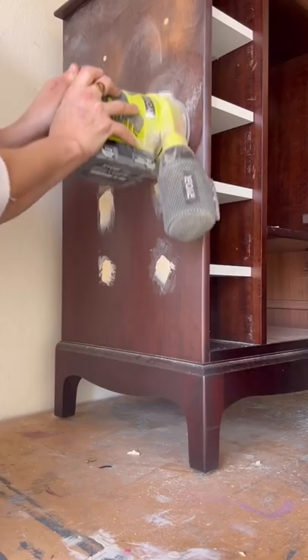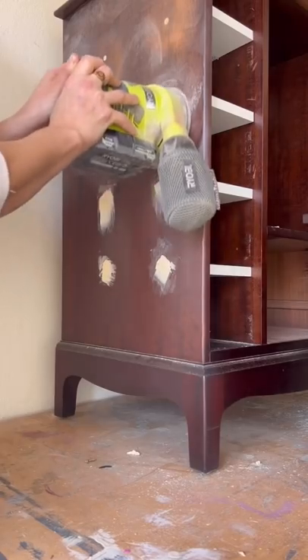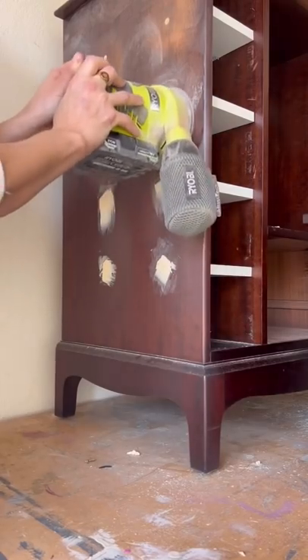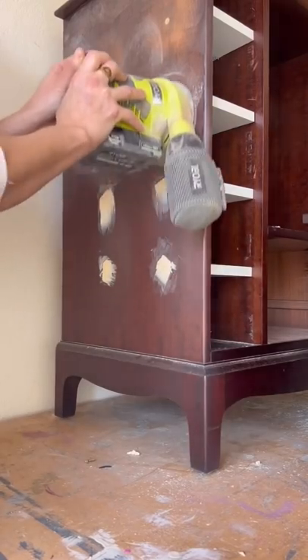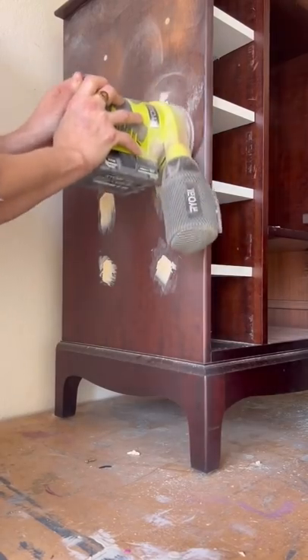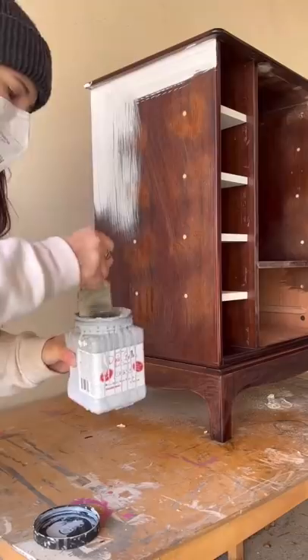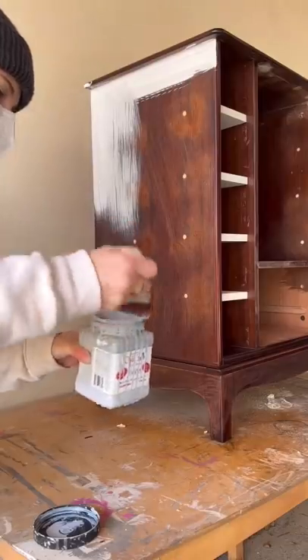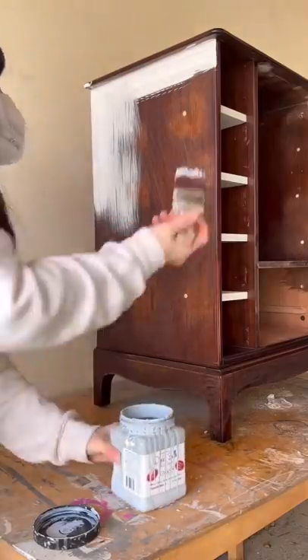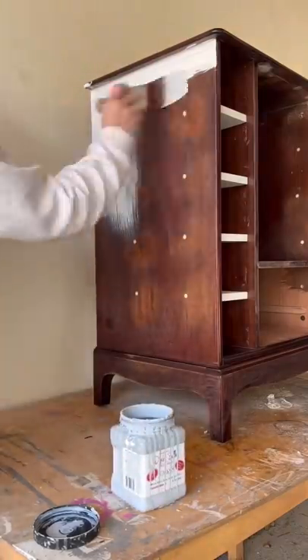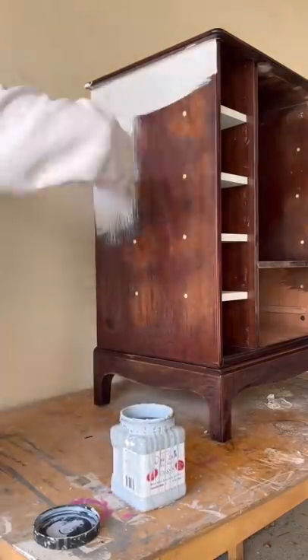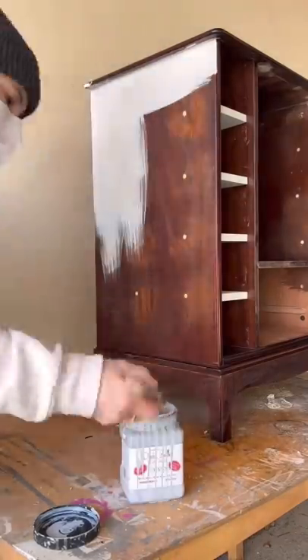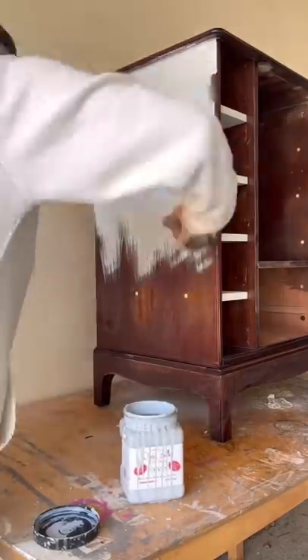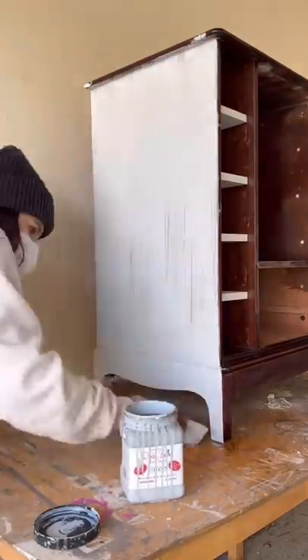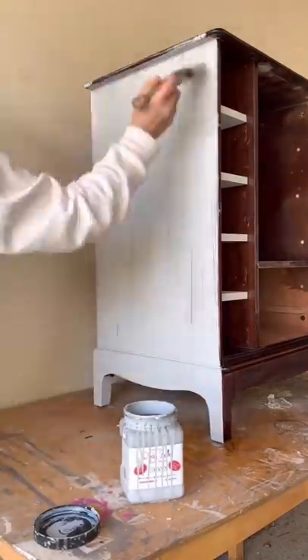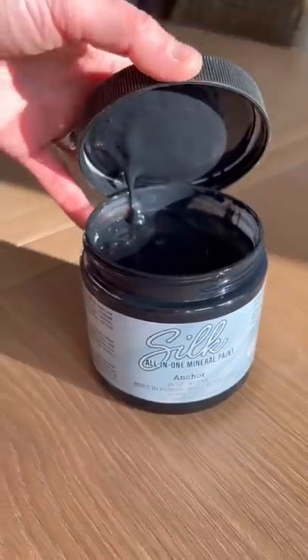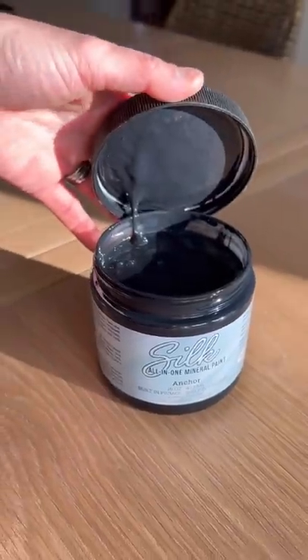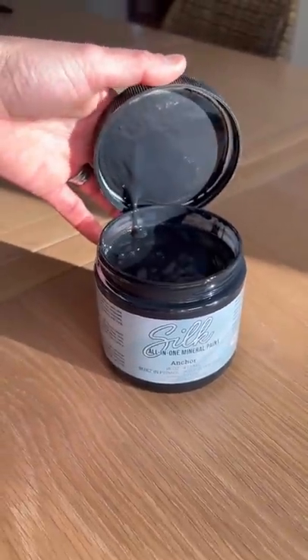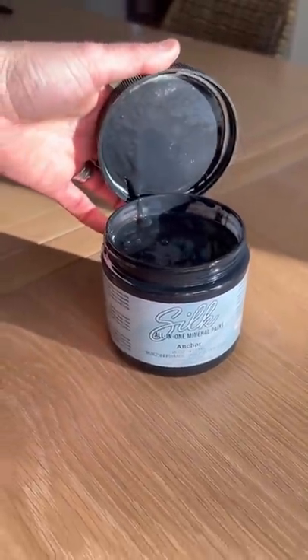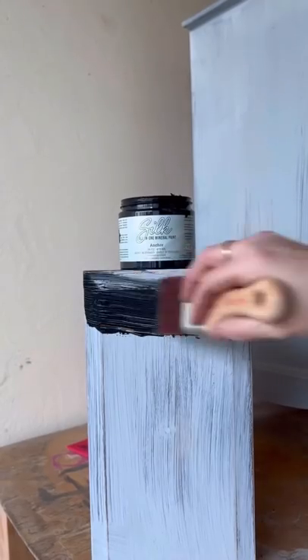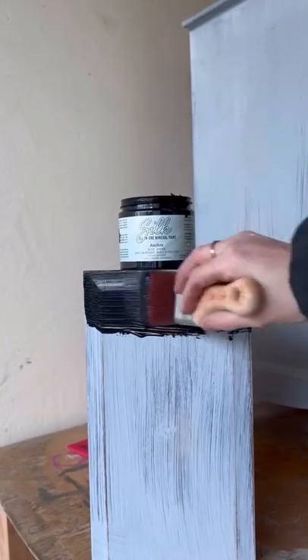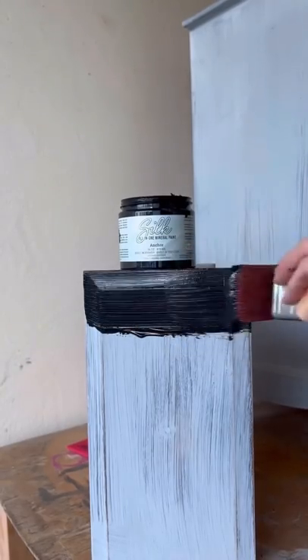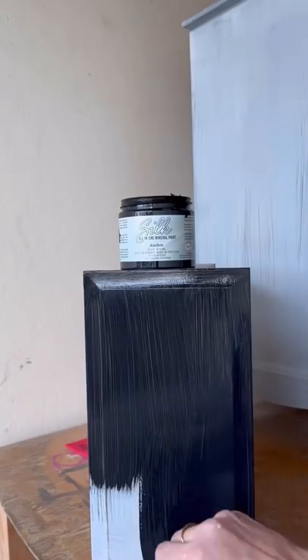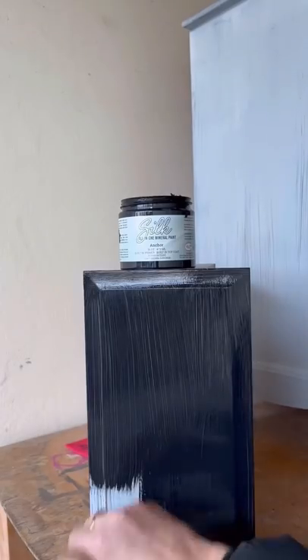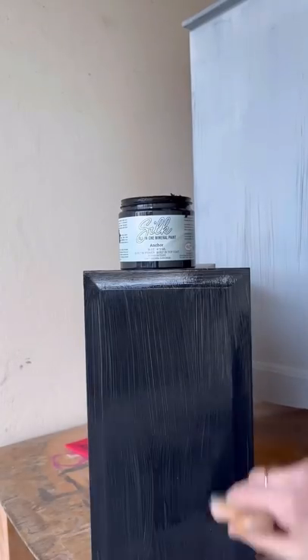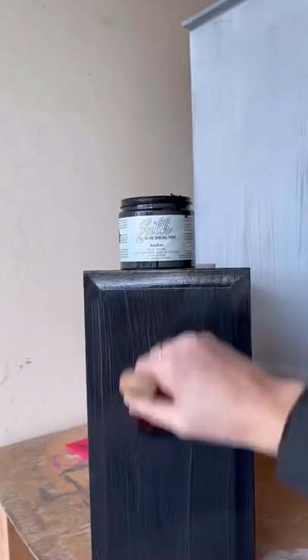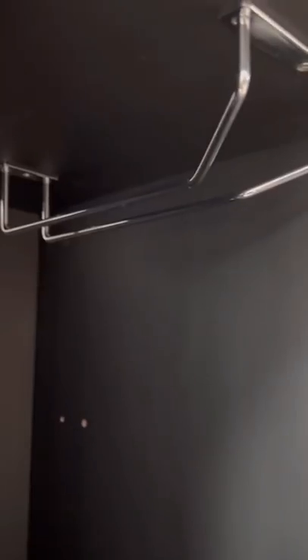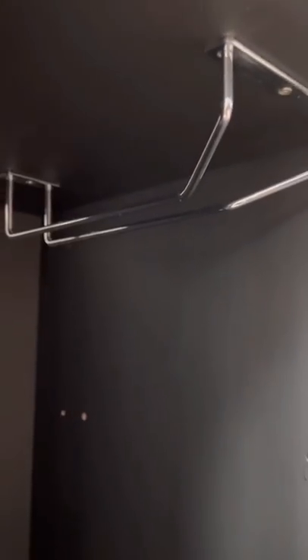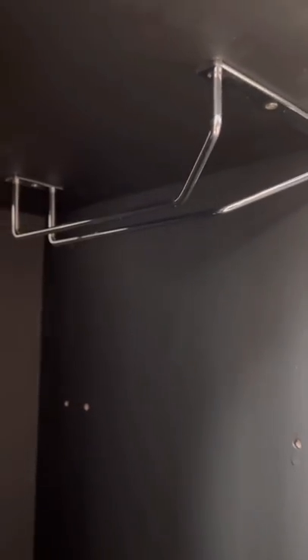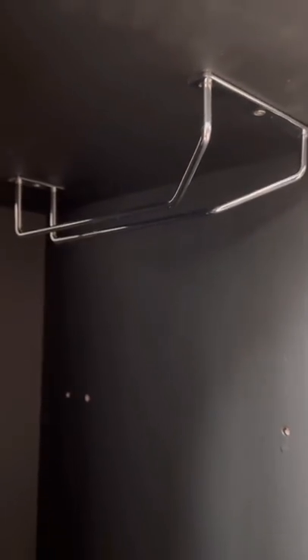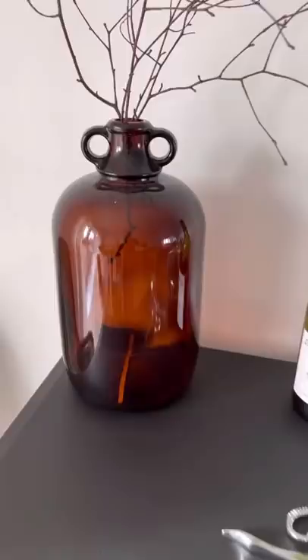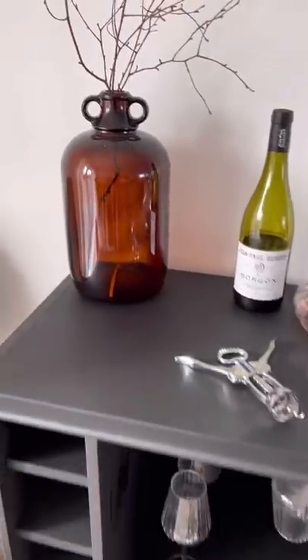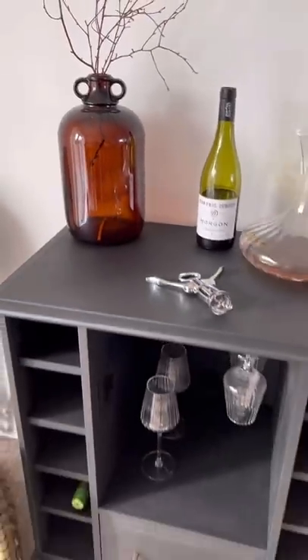I filled all my holes with wood filler, sanded down, and then primed the whole piece with some Dixie Bell Boss — I love this primer. Then I used Dixie Bell Anchor from the Silk Range as my color and screwed in some wine glass holders in the top.